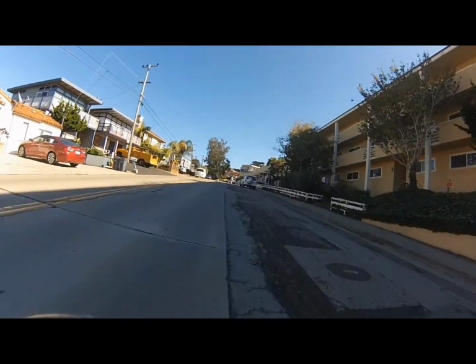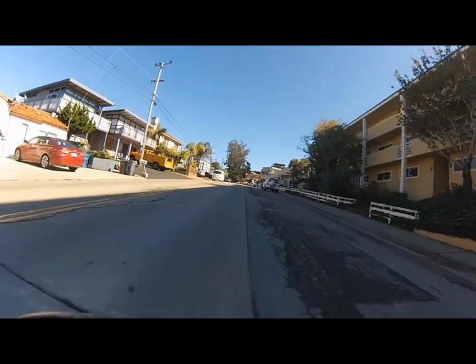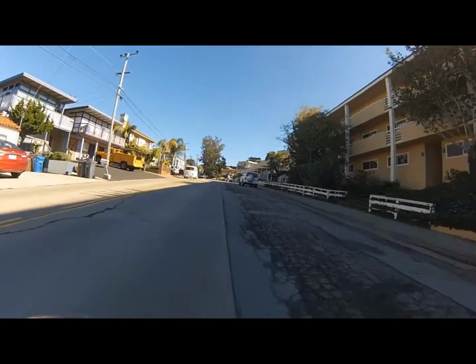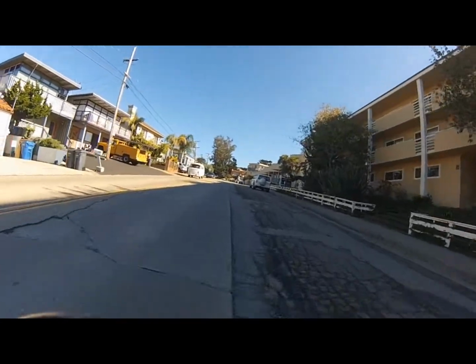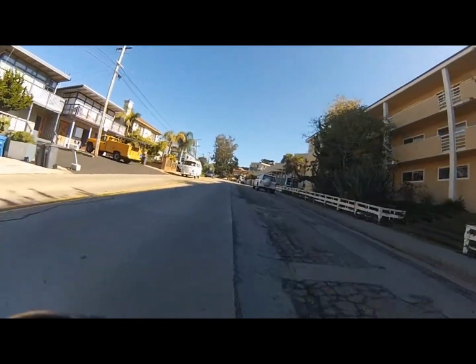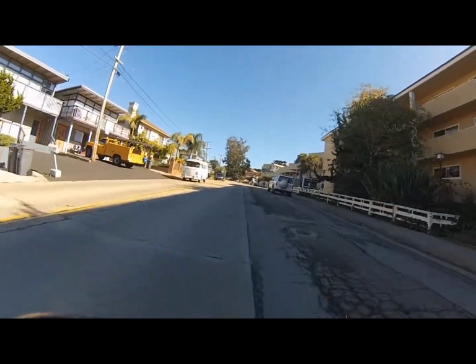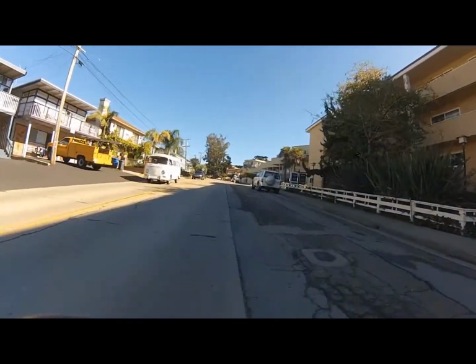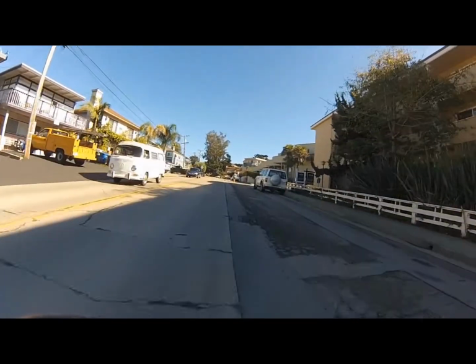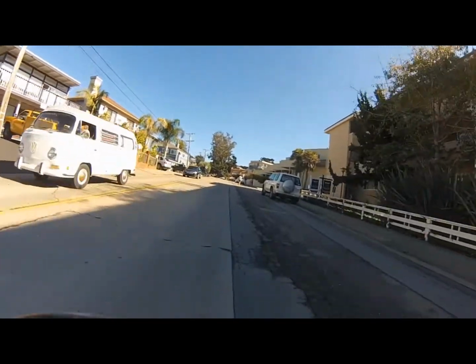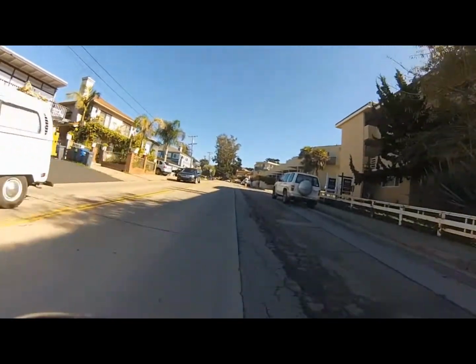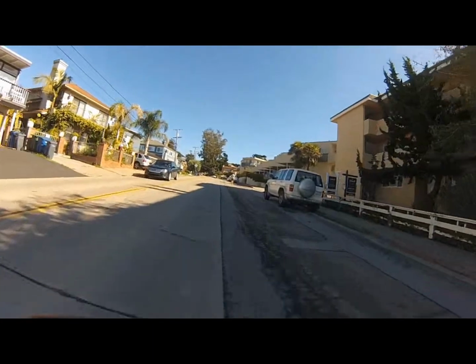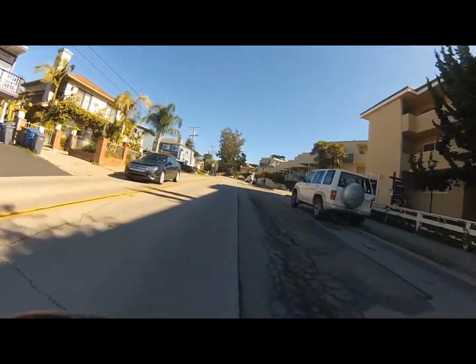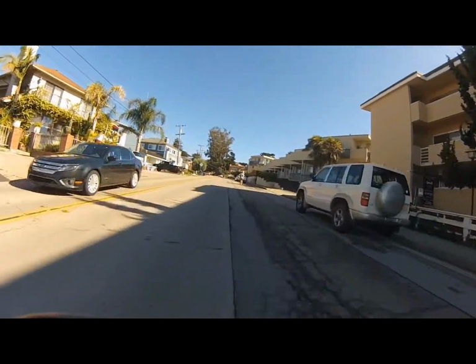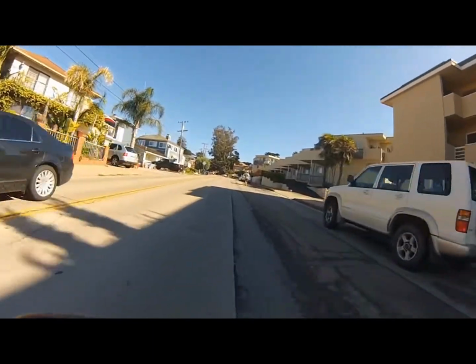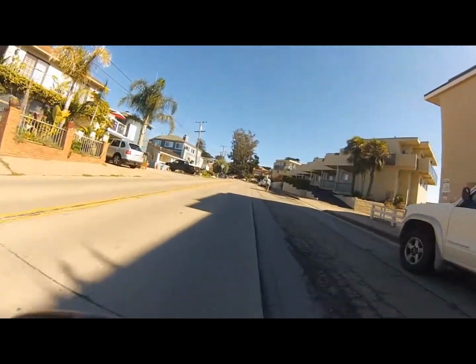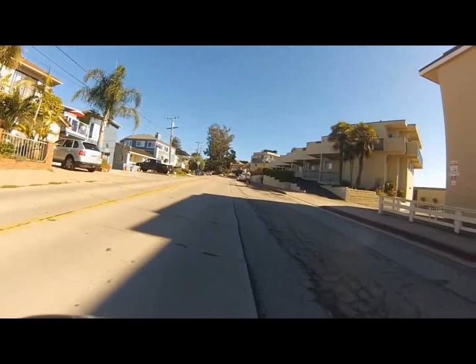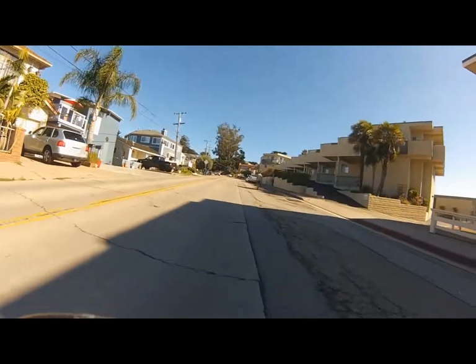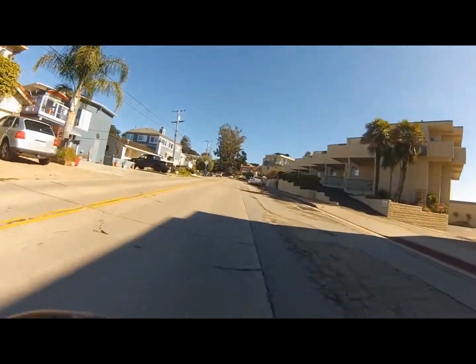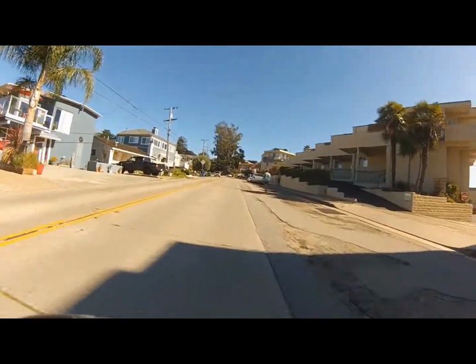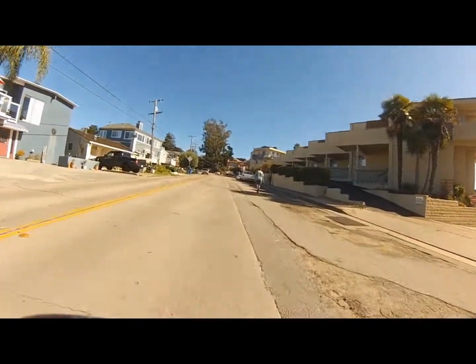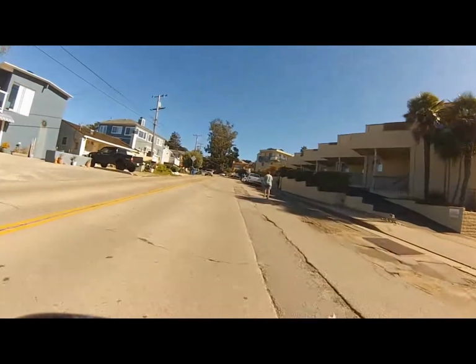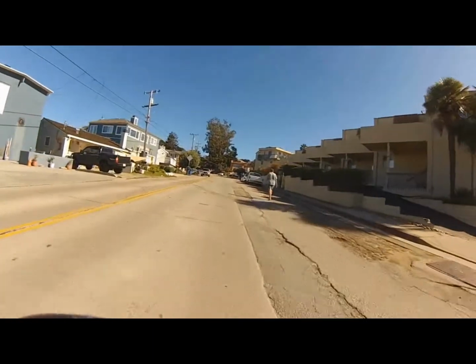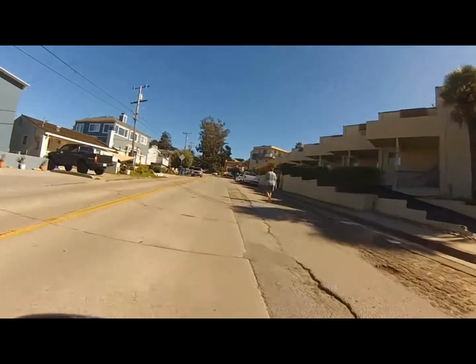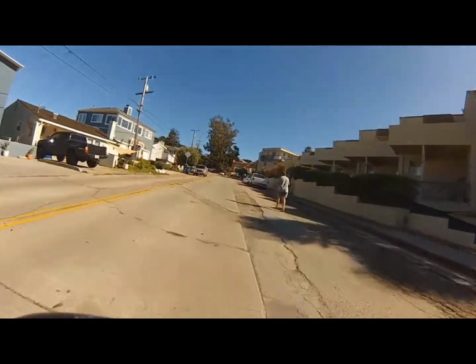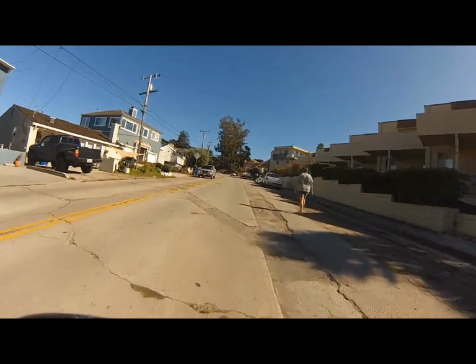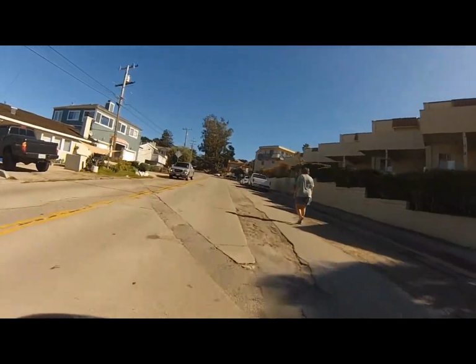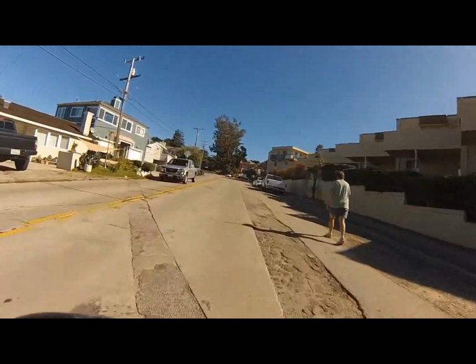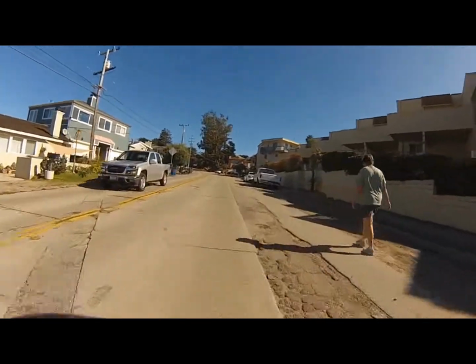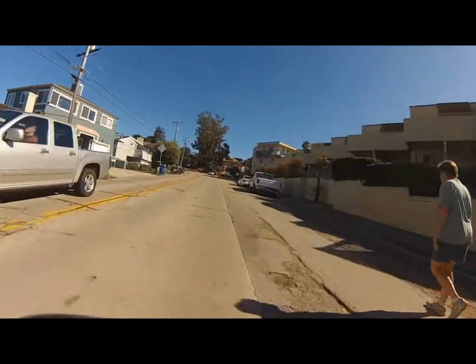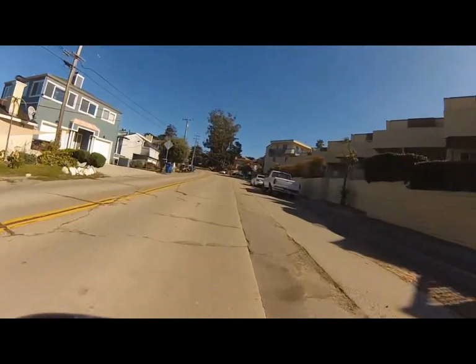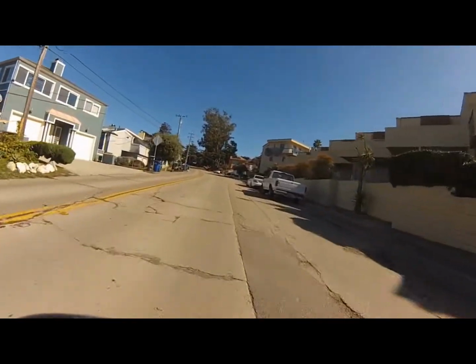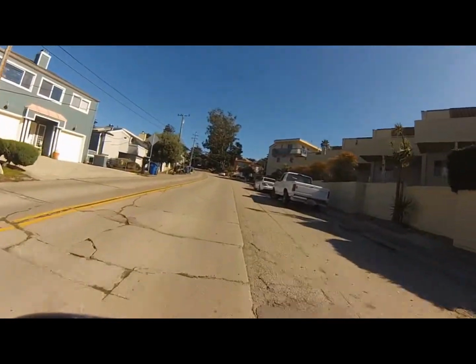I'm going up about 16 miles an hour most of the time on this really severe grade. You can see people walking, struggling to get up the hill. It's a pretty grueling hill.